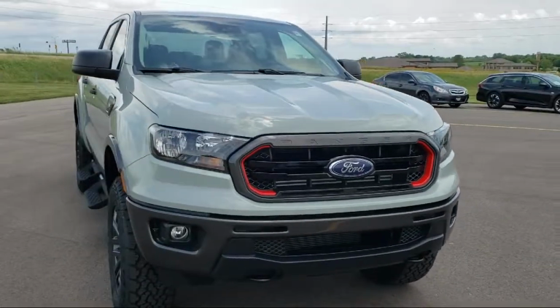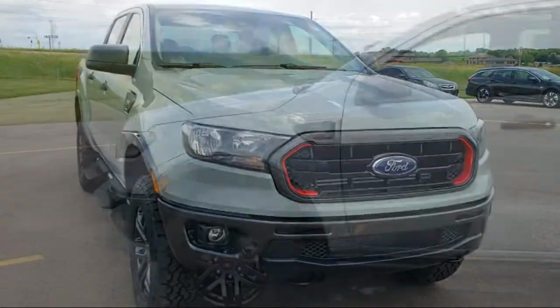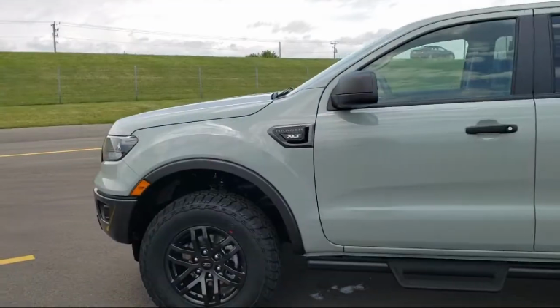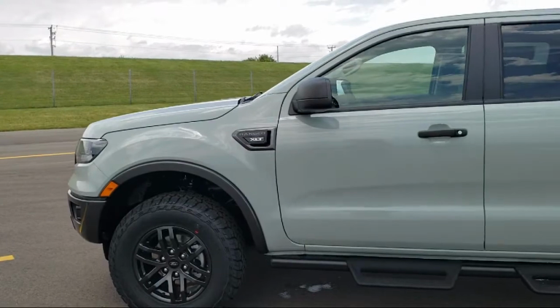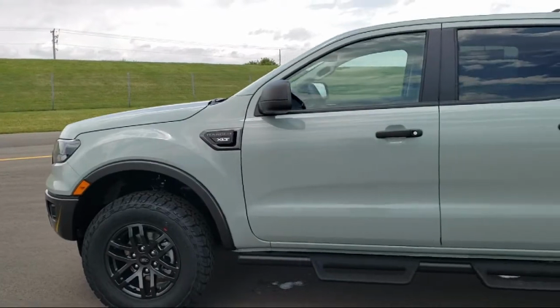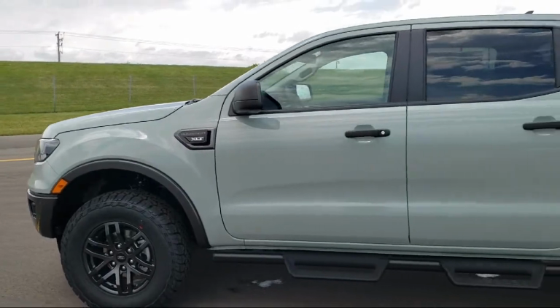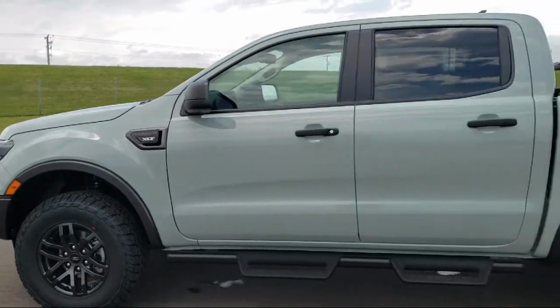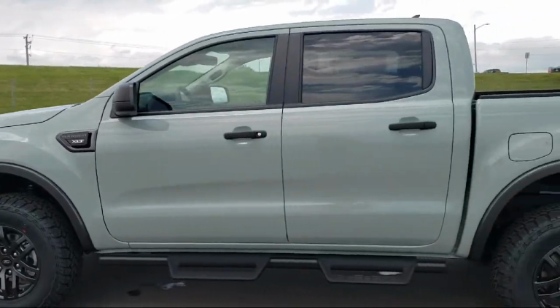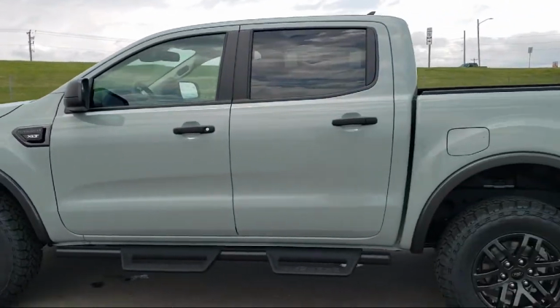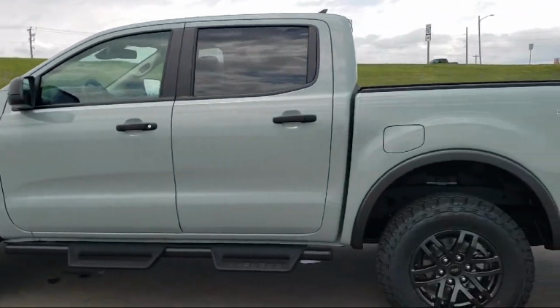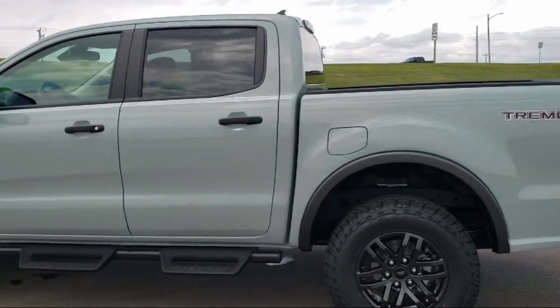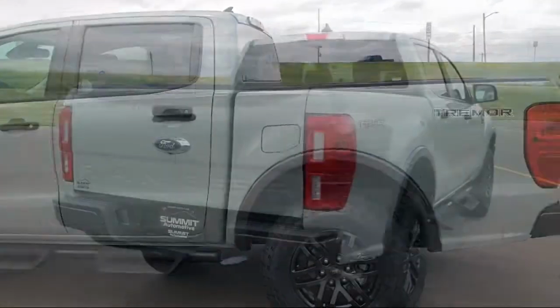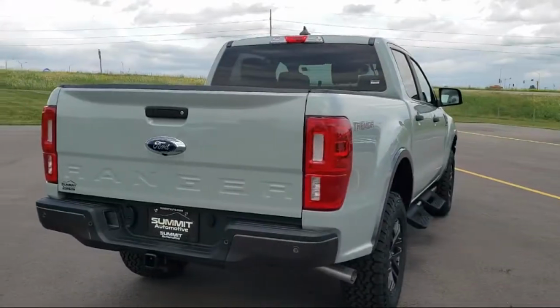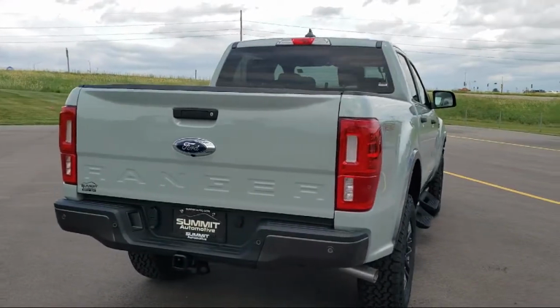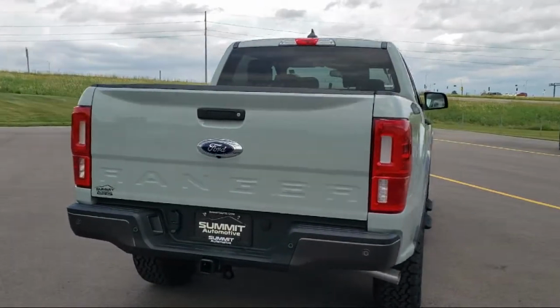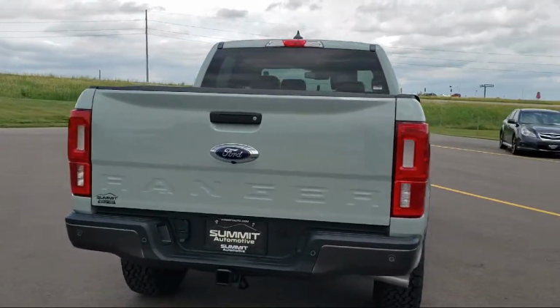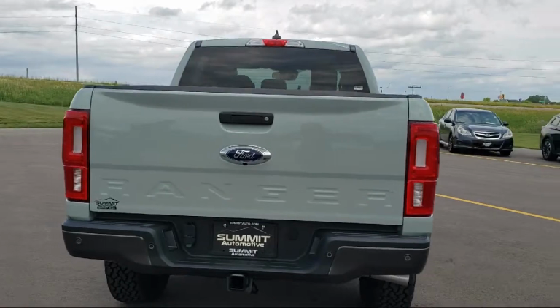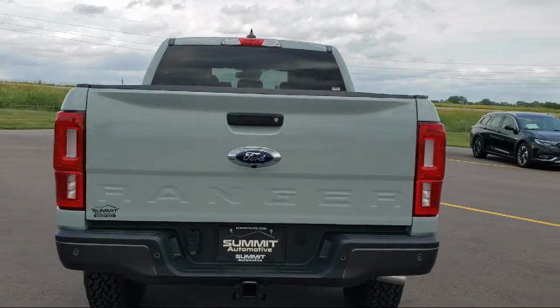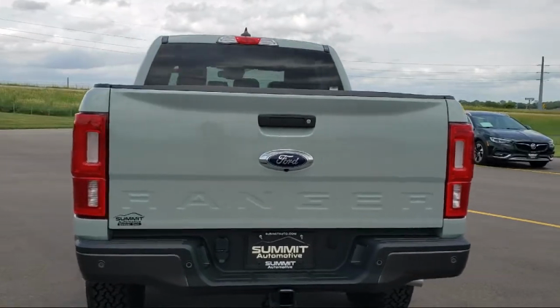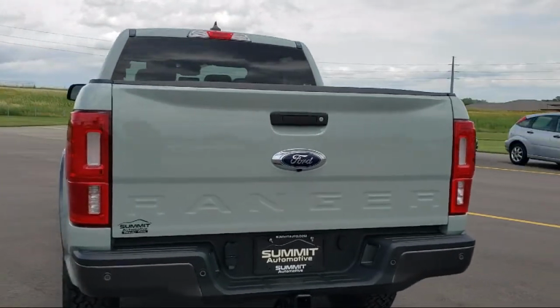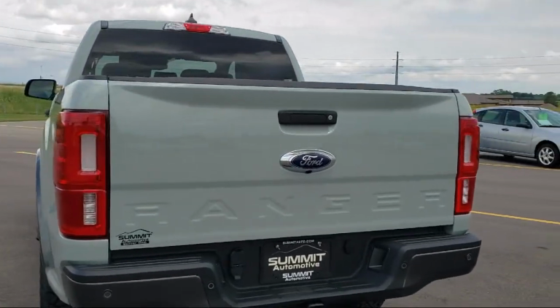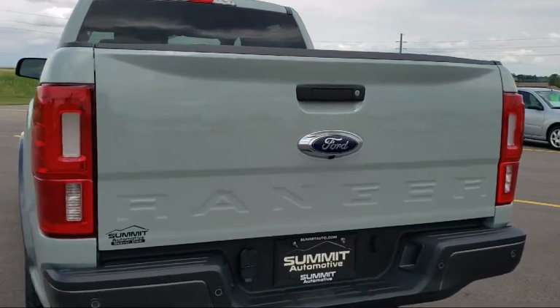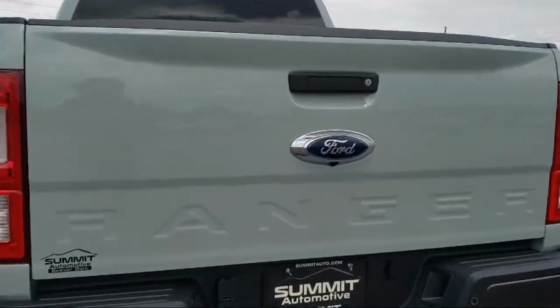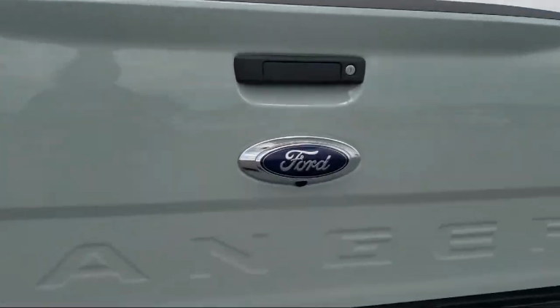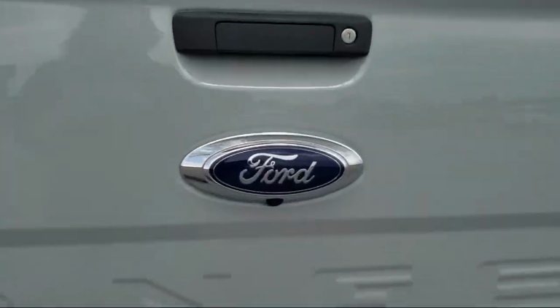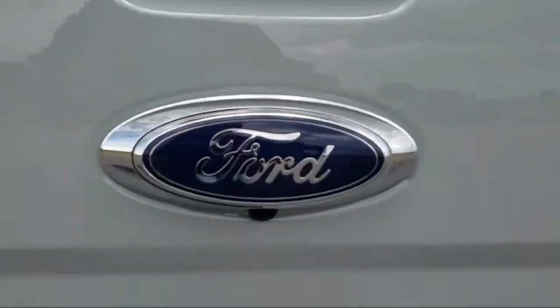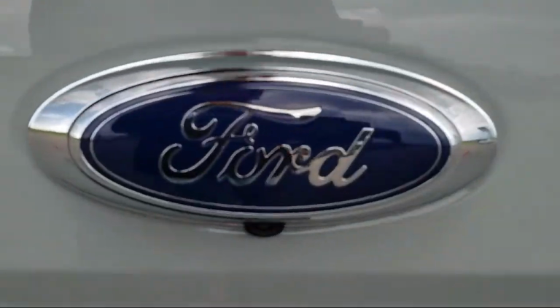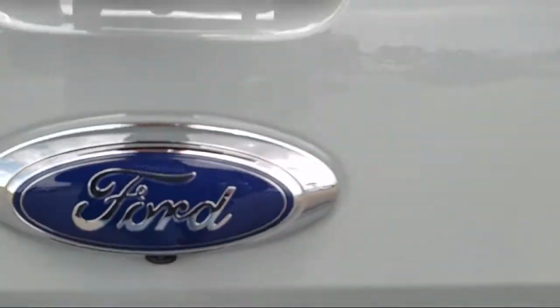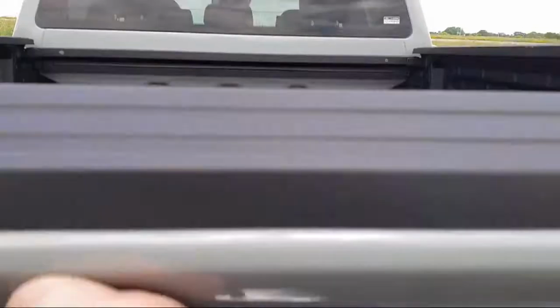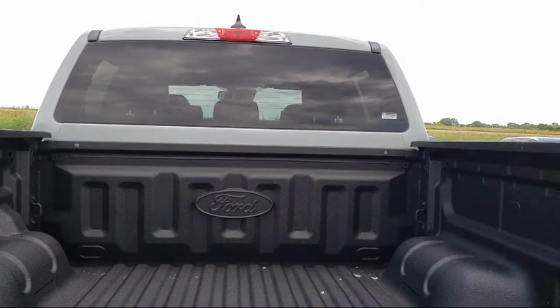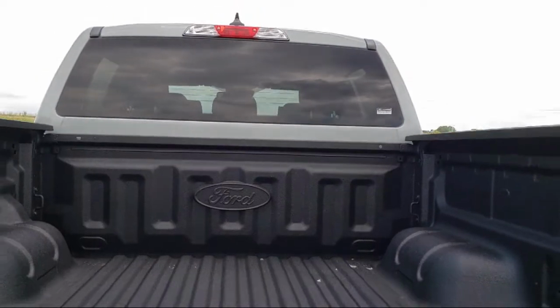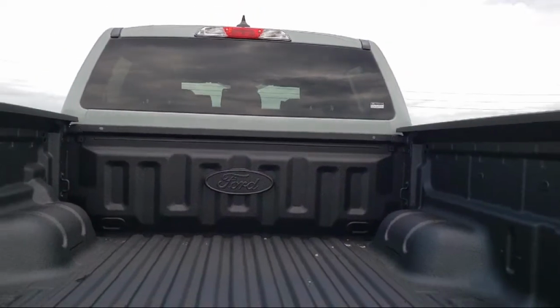It comes equipped with electronic locking rear differential, off-road screen and cluster, keyless entry, Sirius XM satellite radio, and alloy wheels.